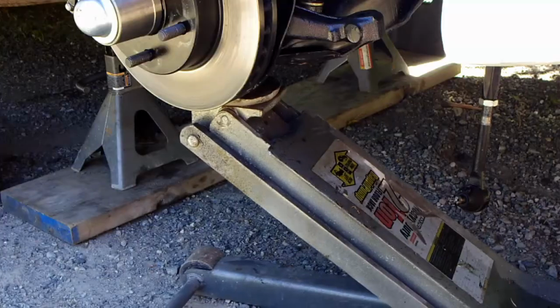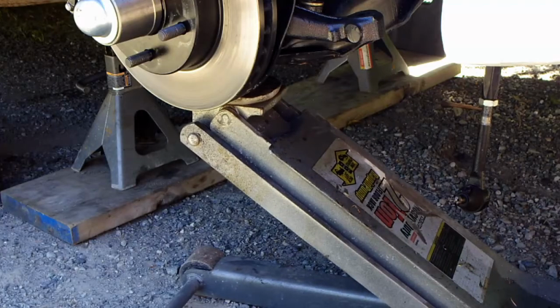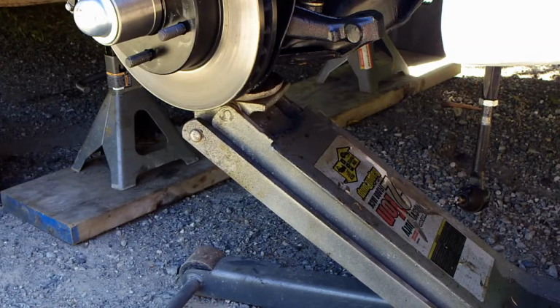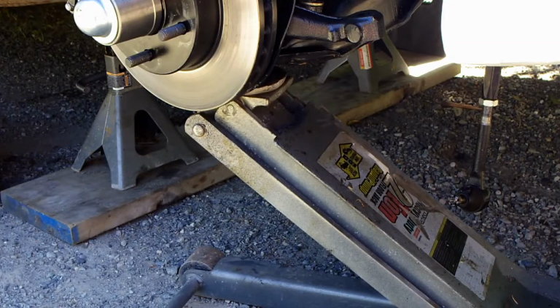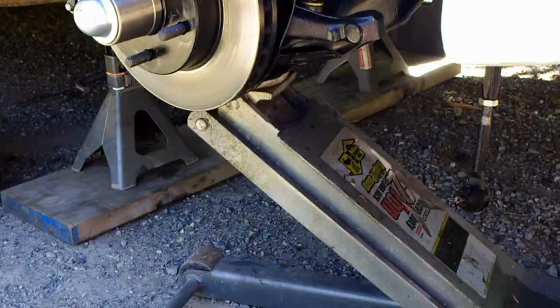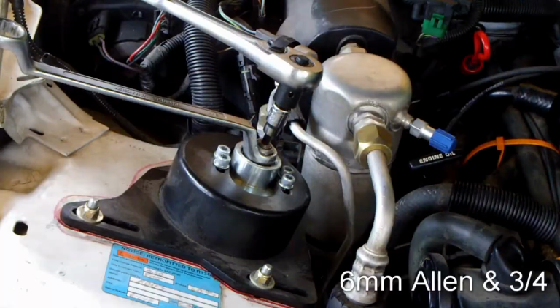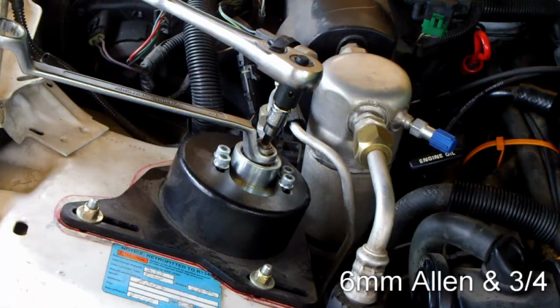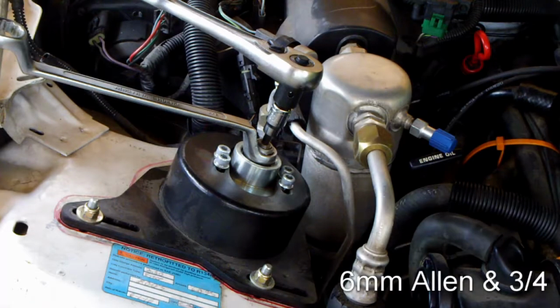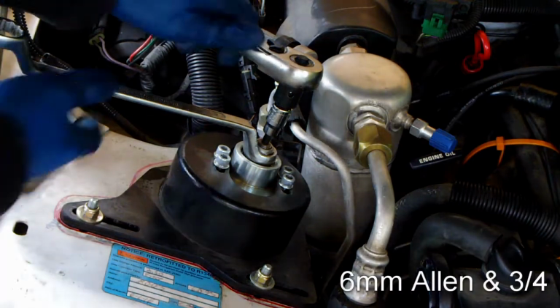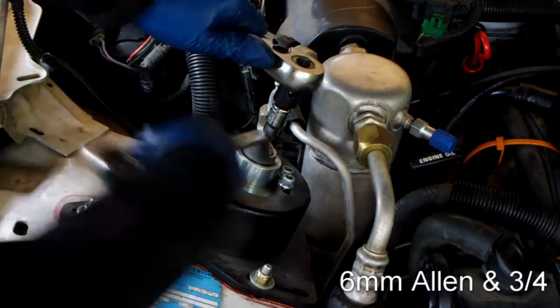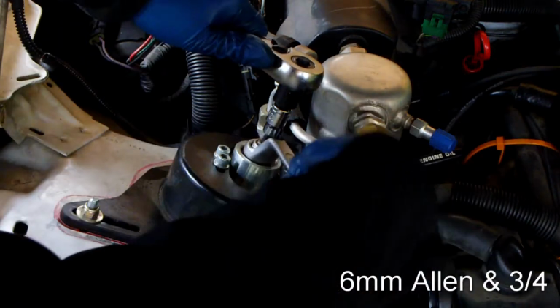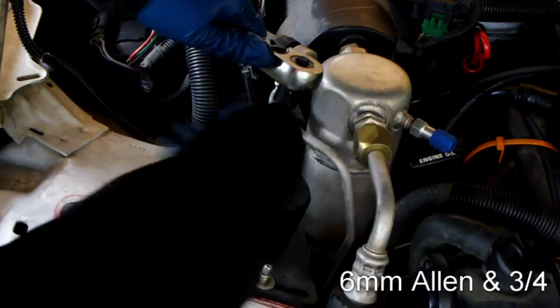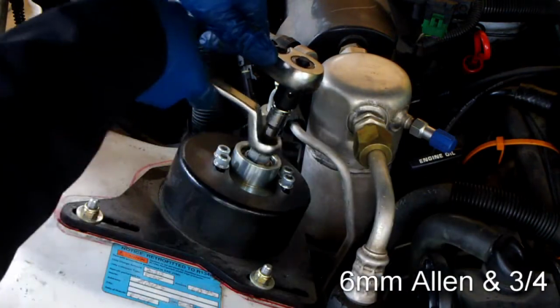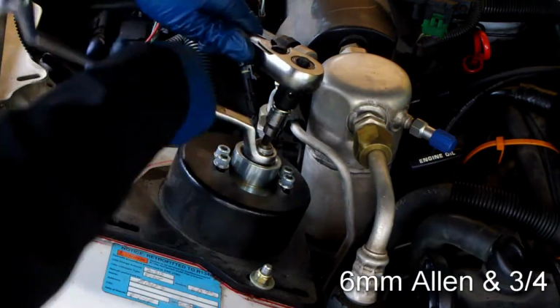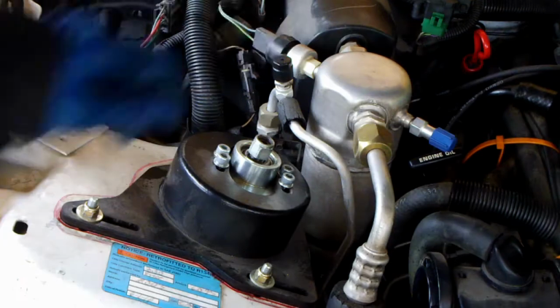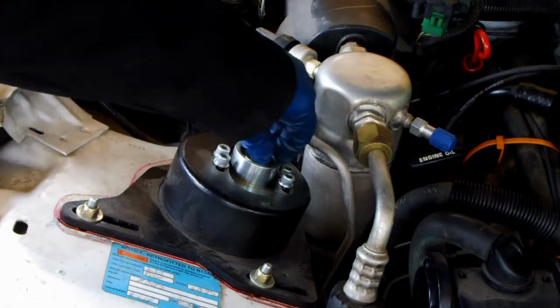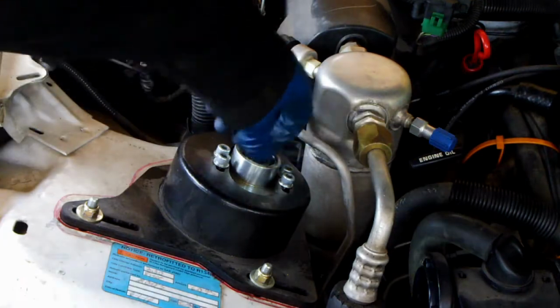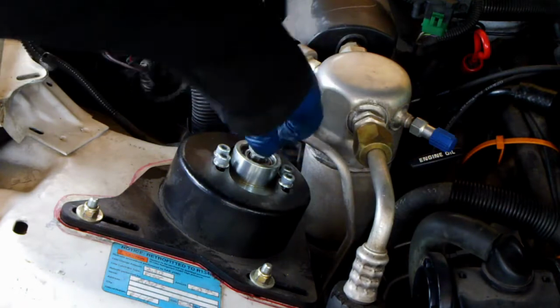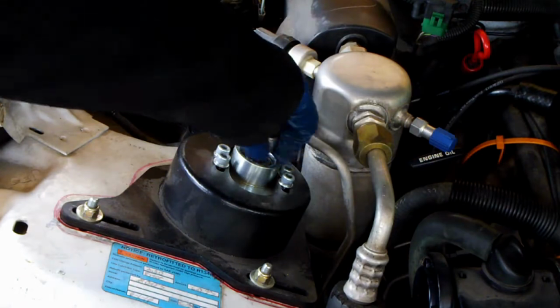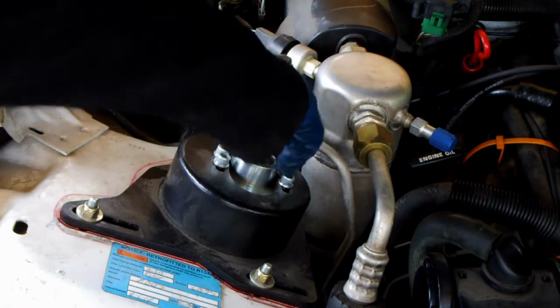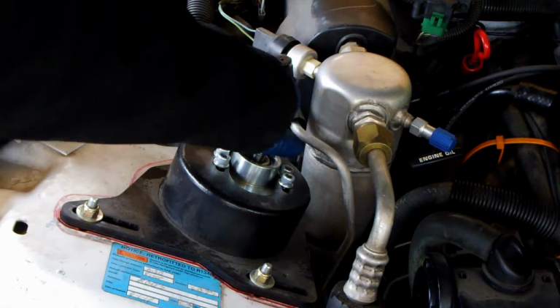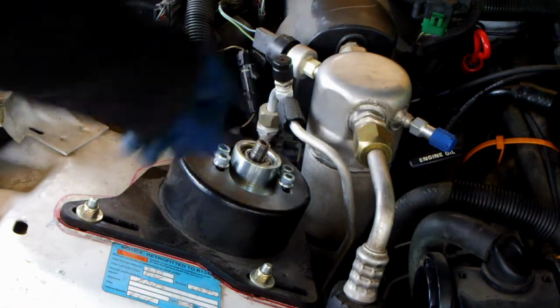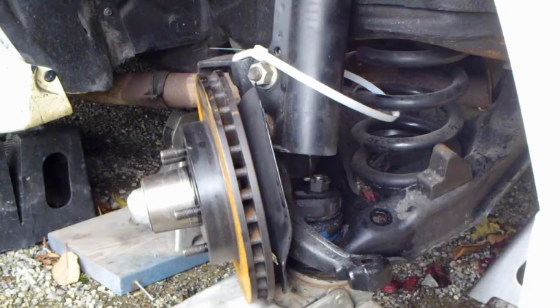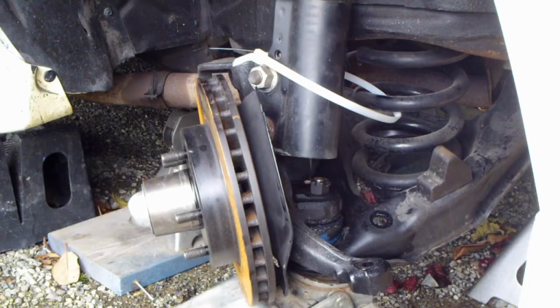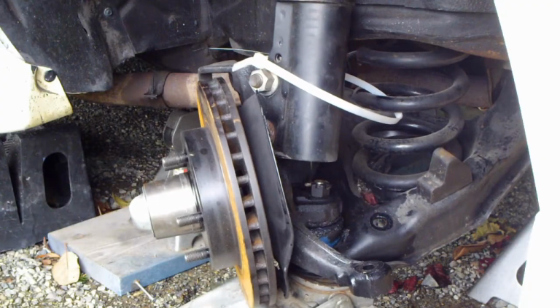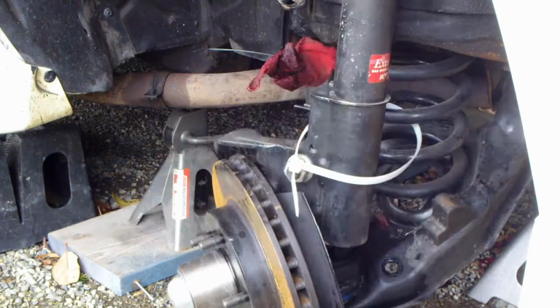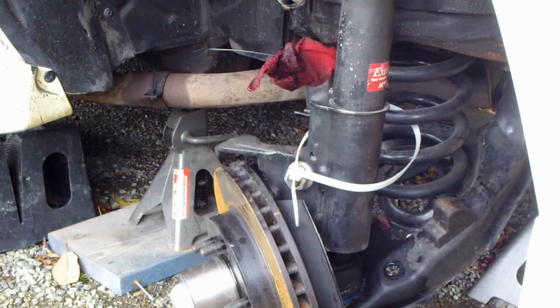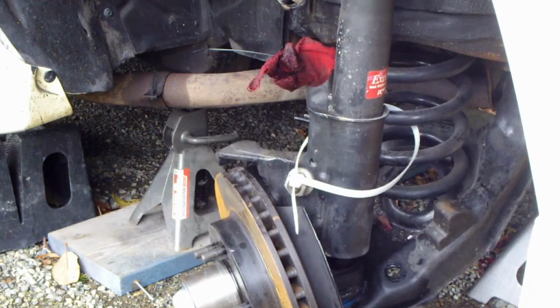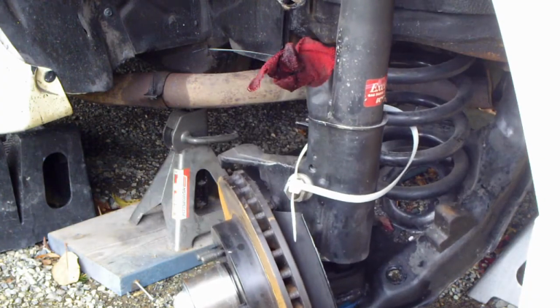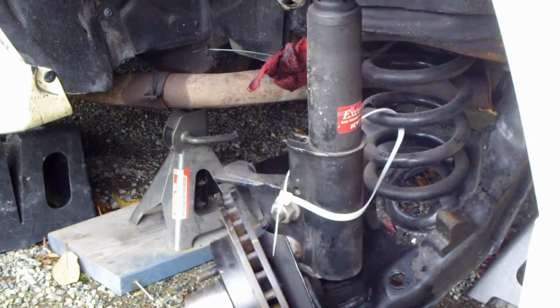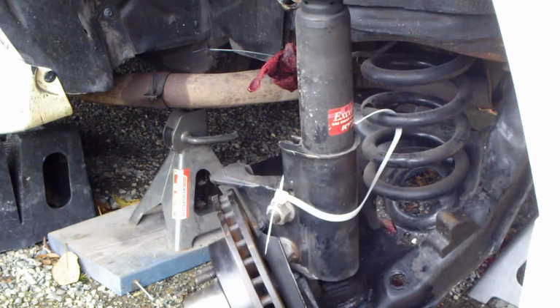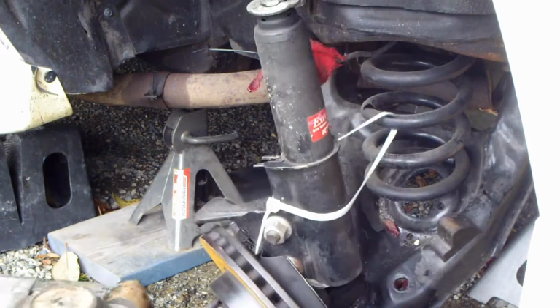Jack up the assembly slightly and then remove the strut nut. Lower the front suspension very slowly and then the spring will pop out.